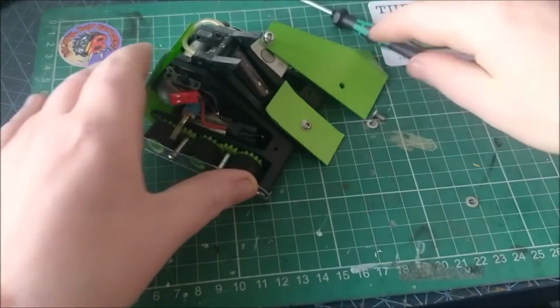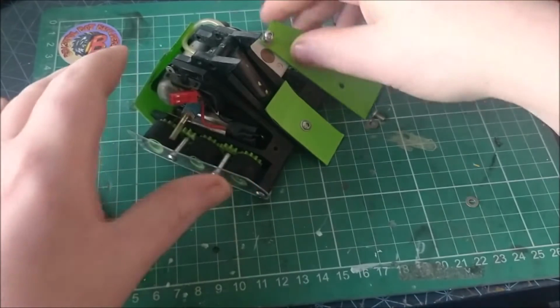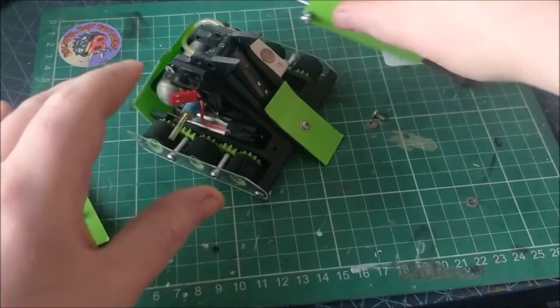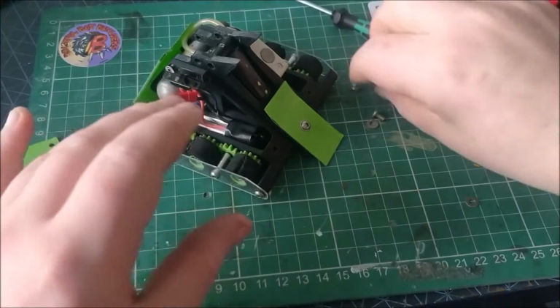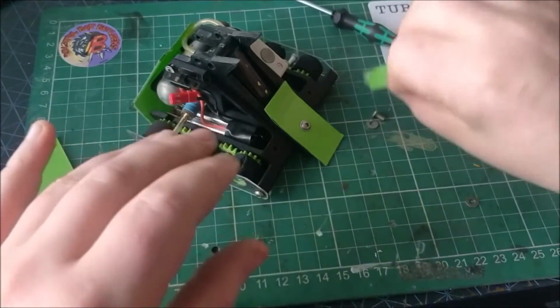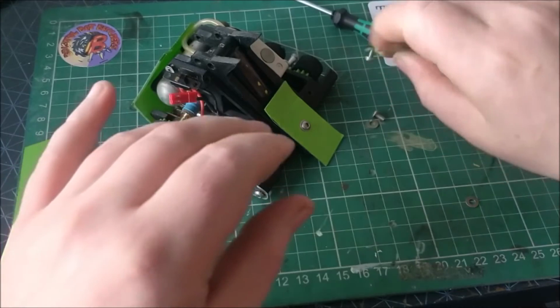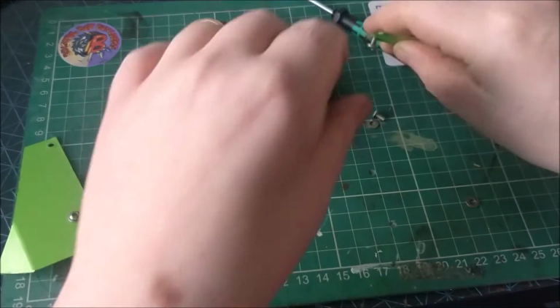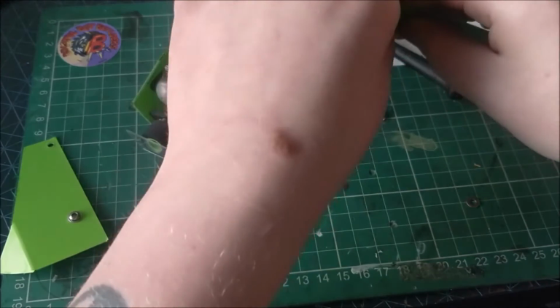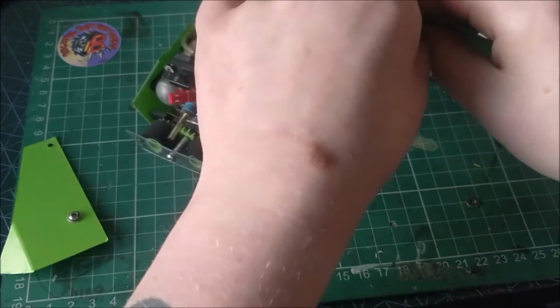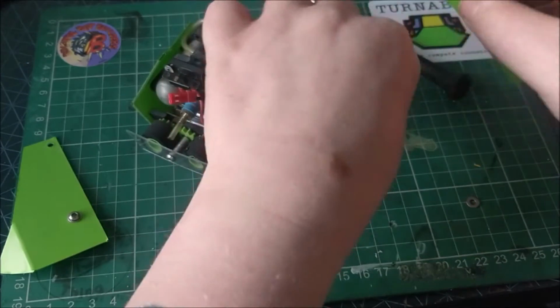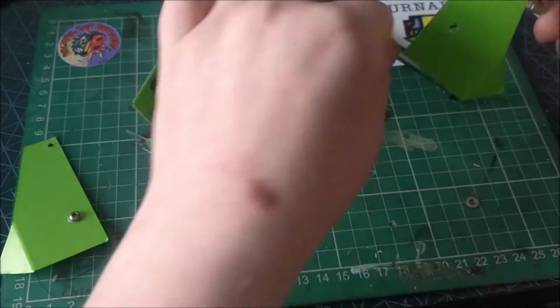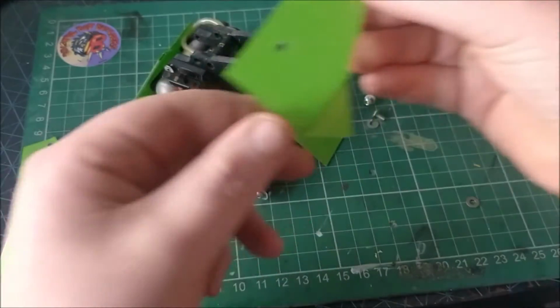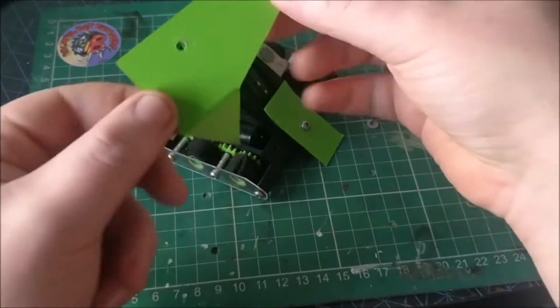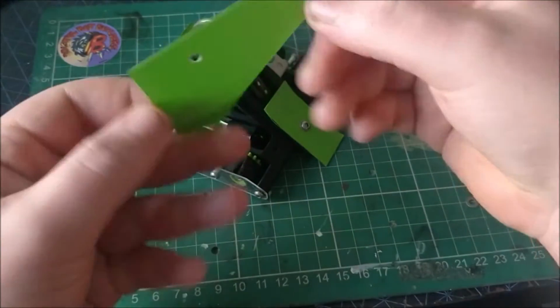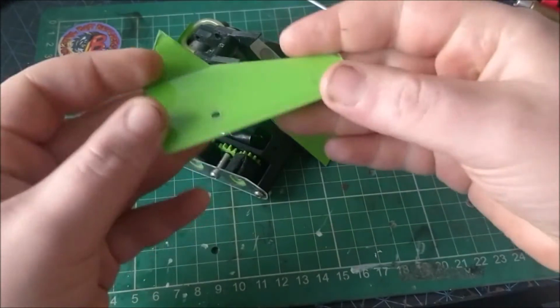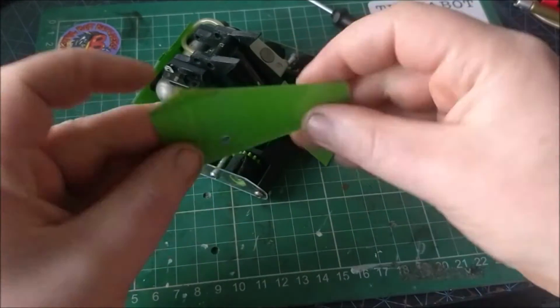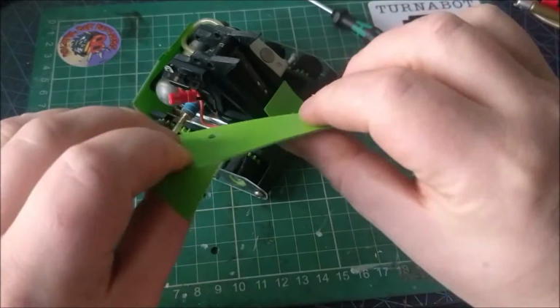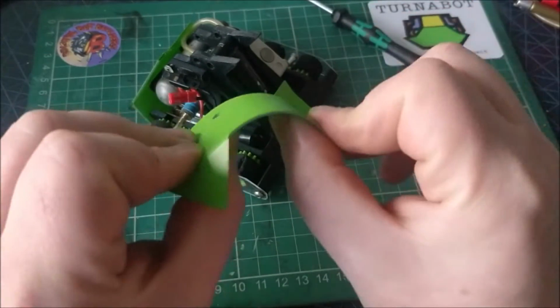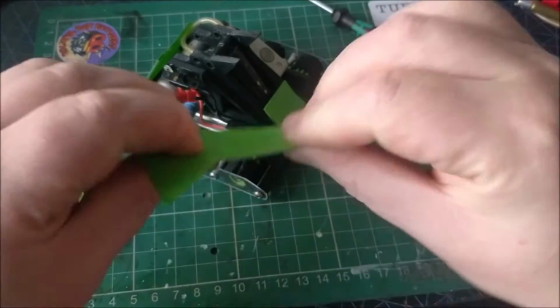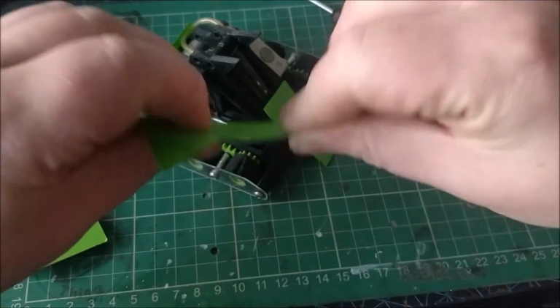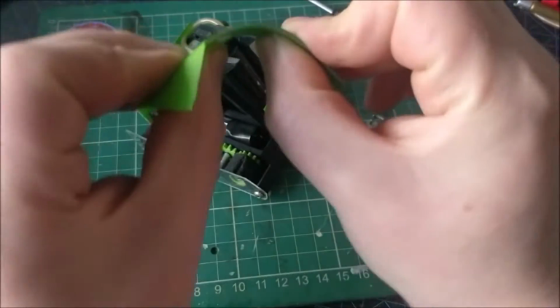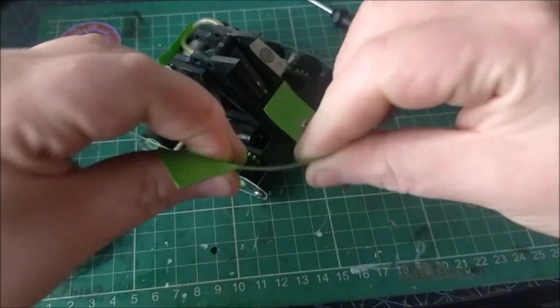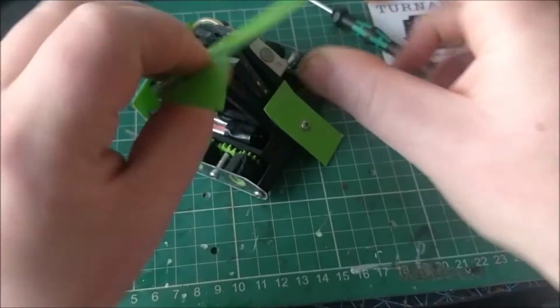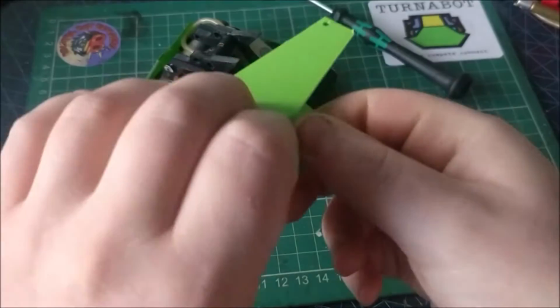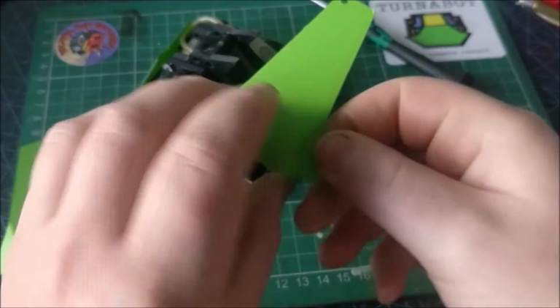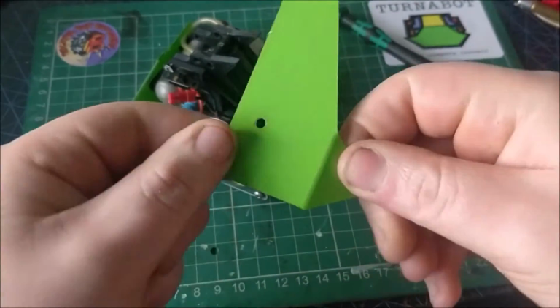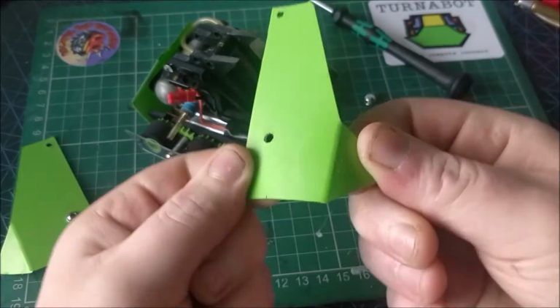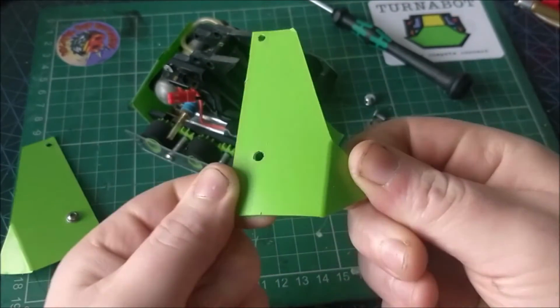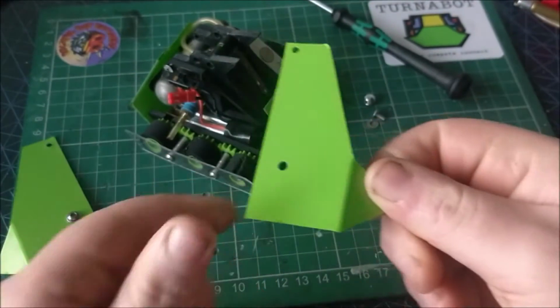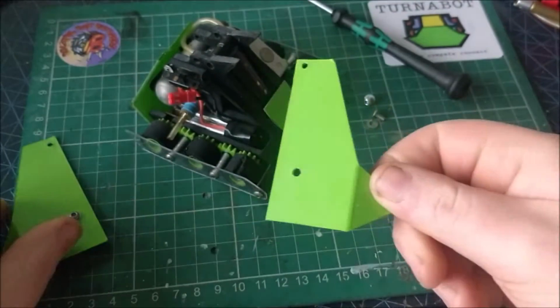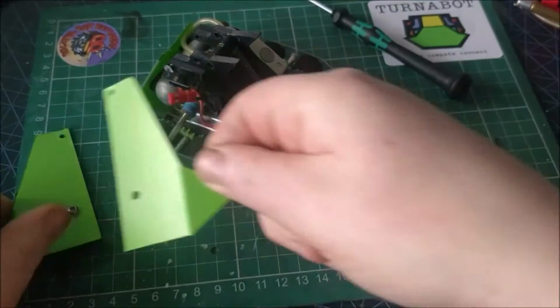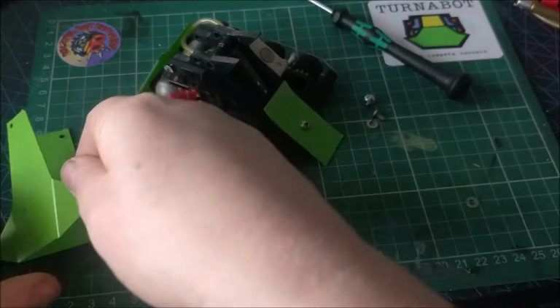Due to the complexity of the weapon system, I didn't have much spare weight for armour, so it's pretty thin and minimal. This is 0.75mm polycarbonate with some green vinyl wrapped over it.